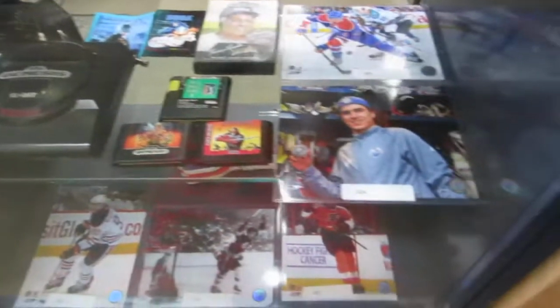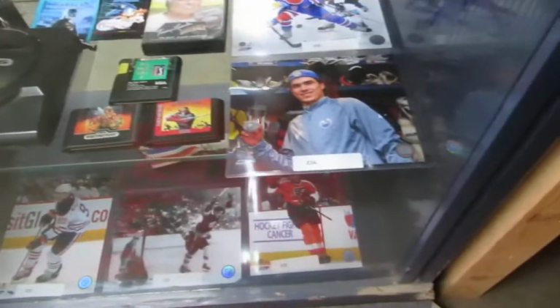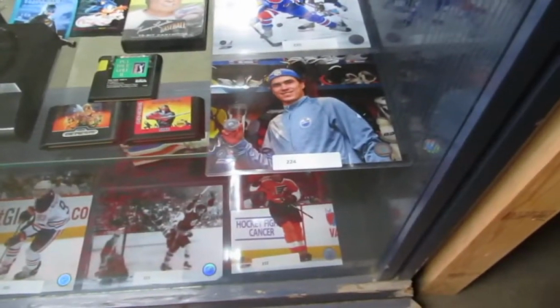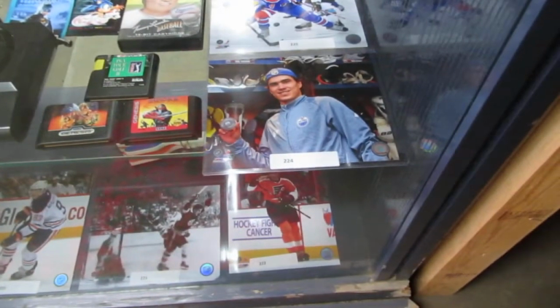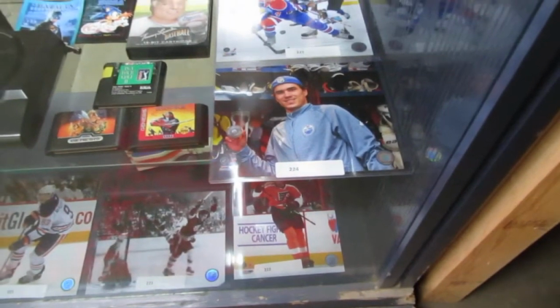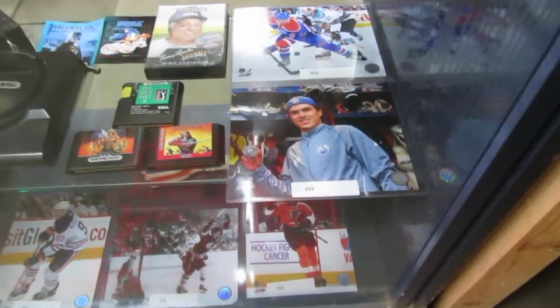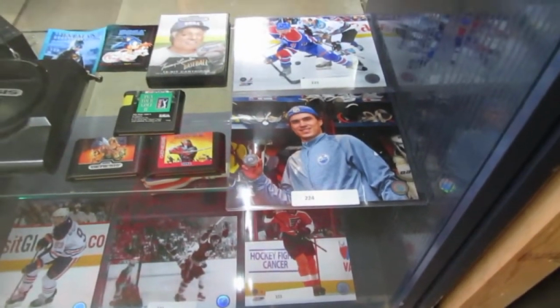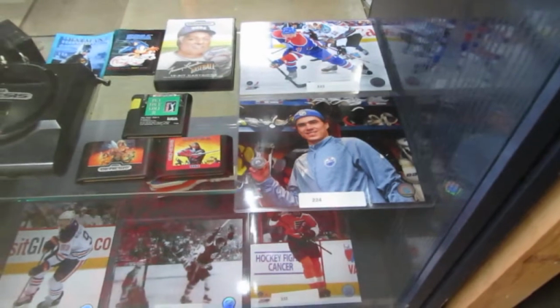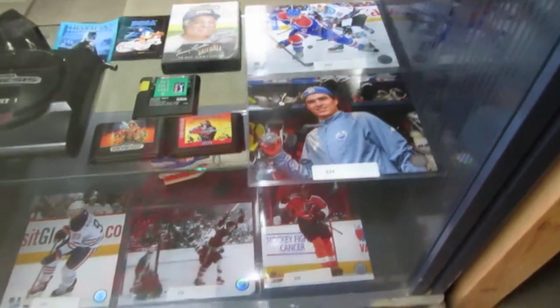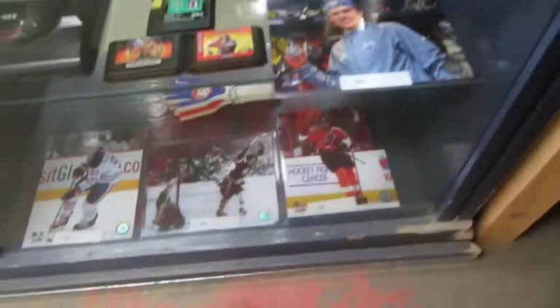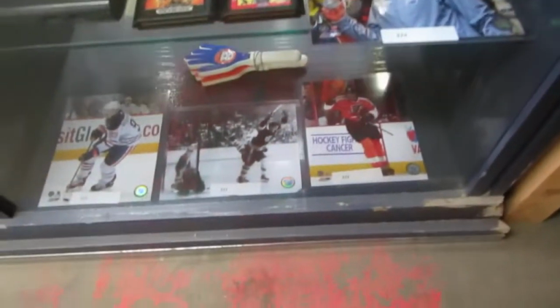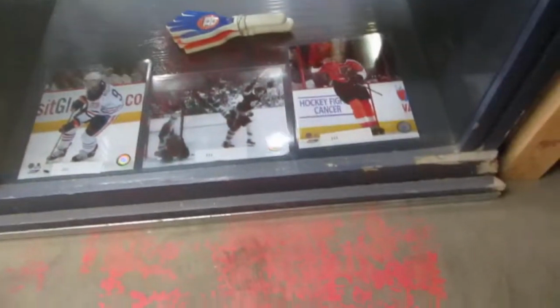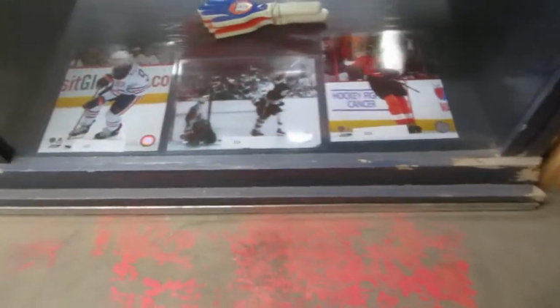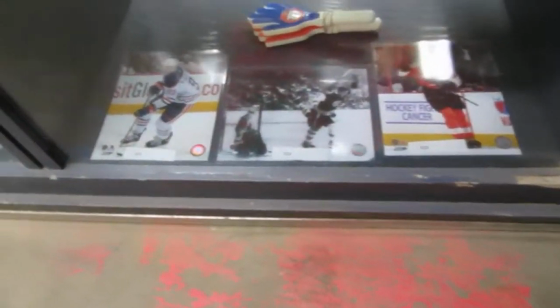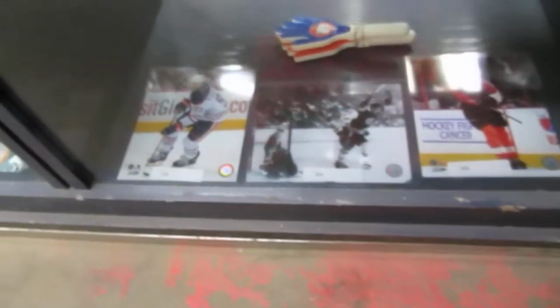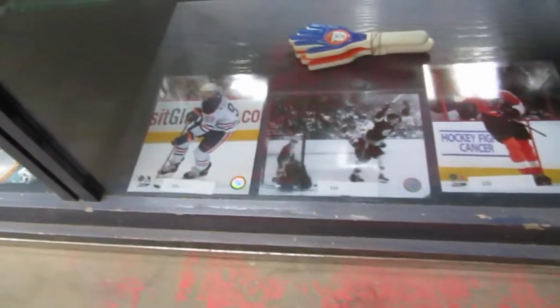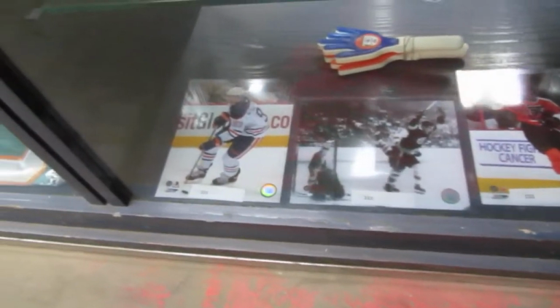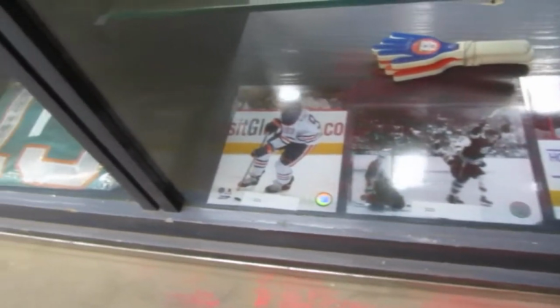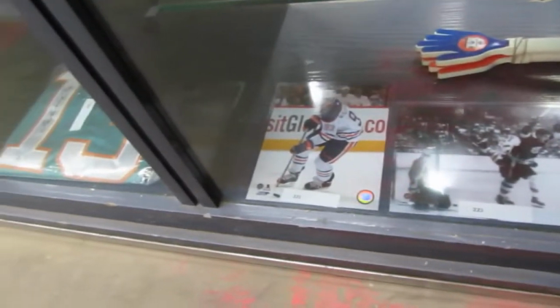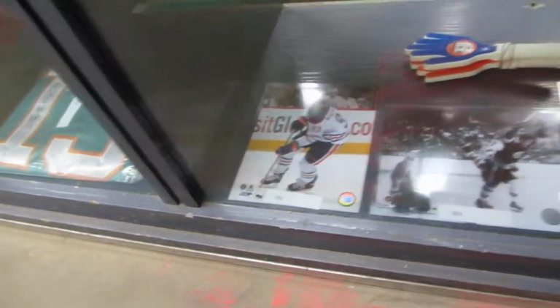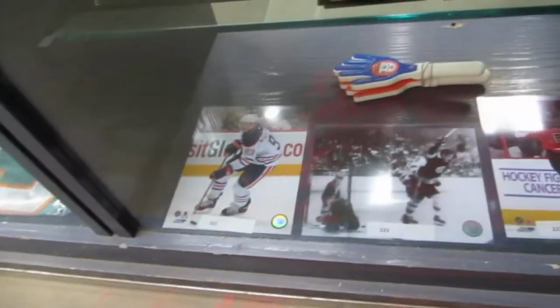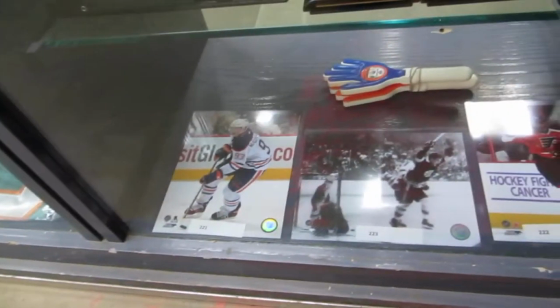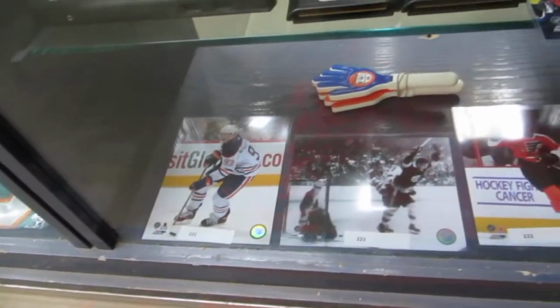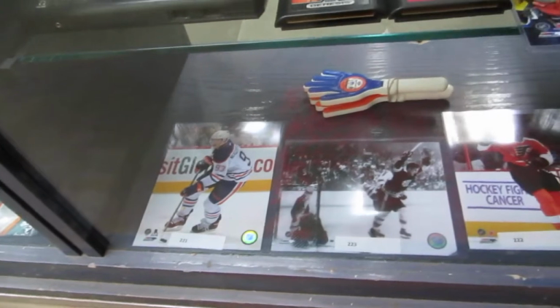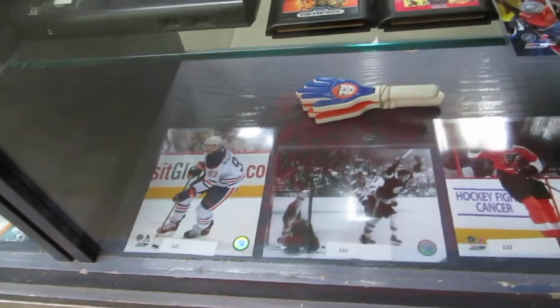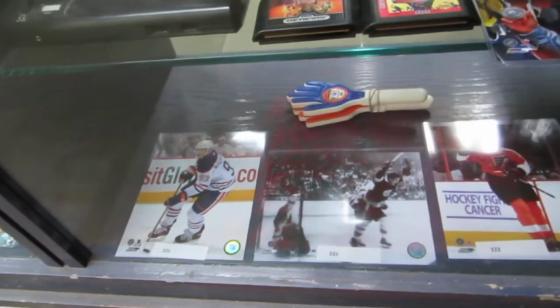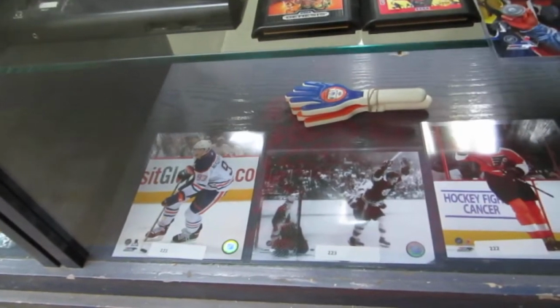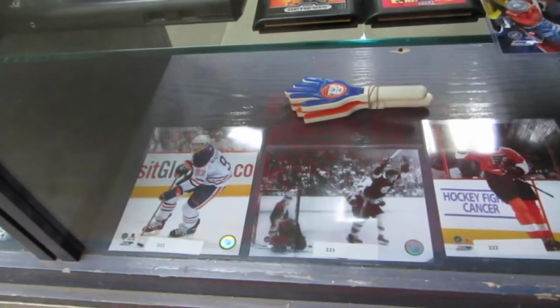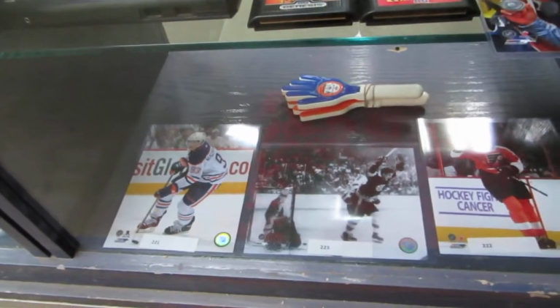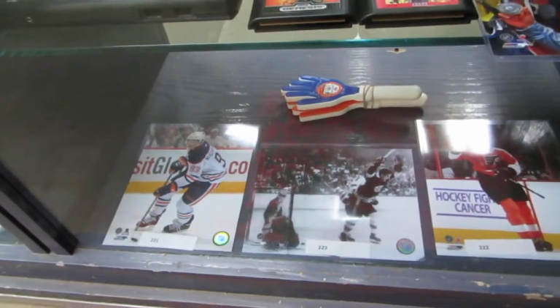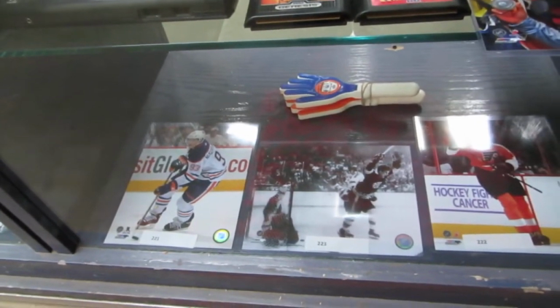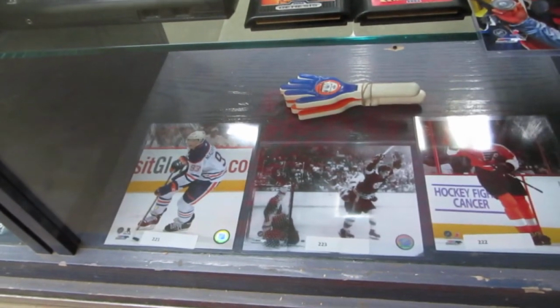We have Yakupov — who else? Taylor Hall, Jaromir Jagr, Bobby Orr, R&H, and we've got some hand slappers. That should drive Ernest nuts tomorrow at the auction.